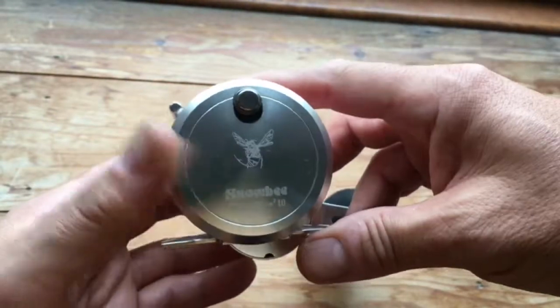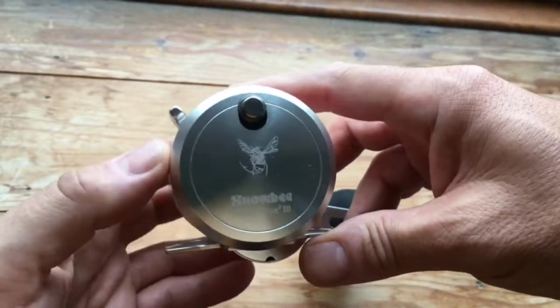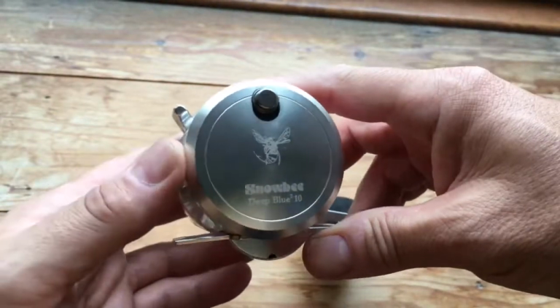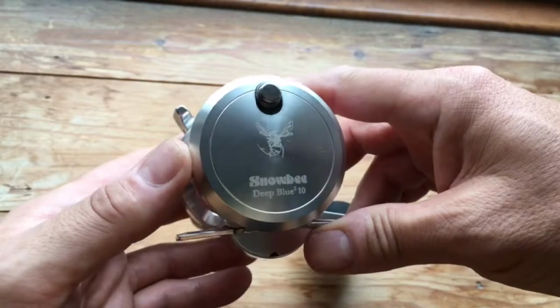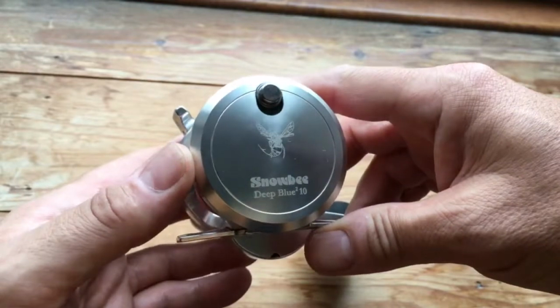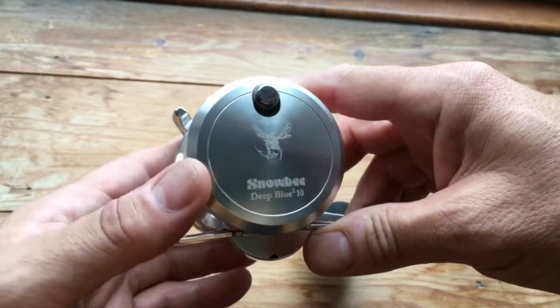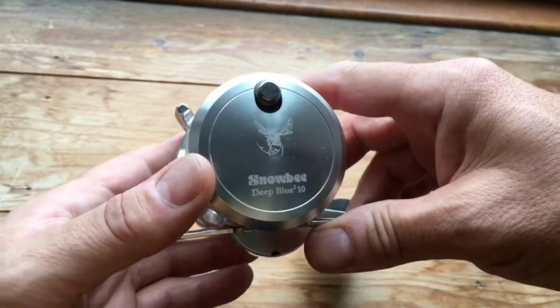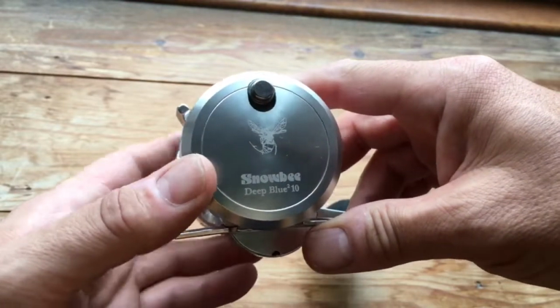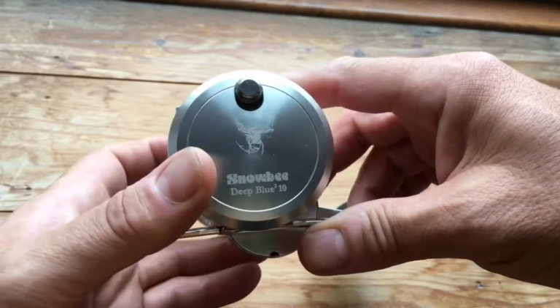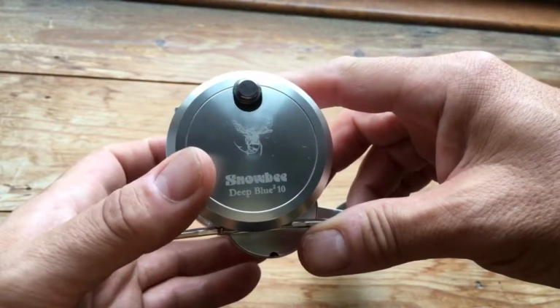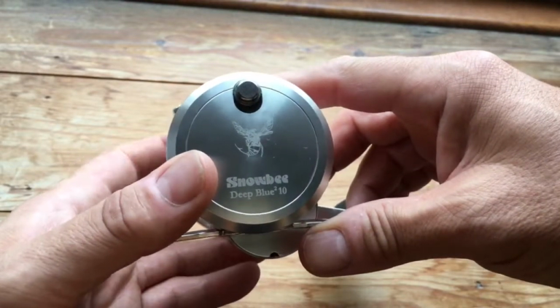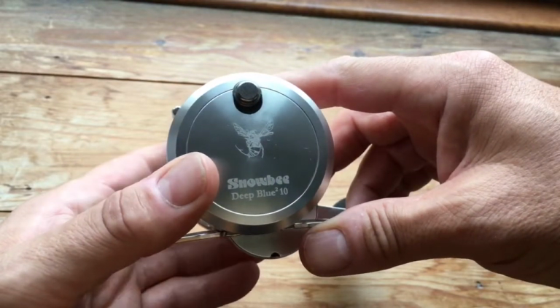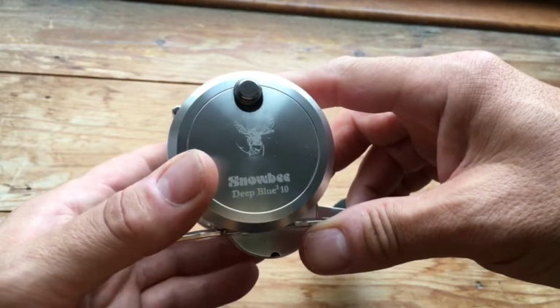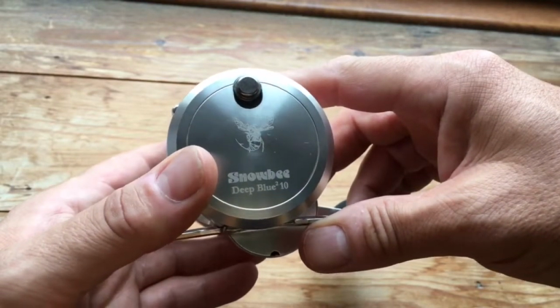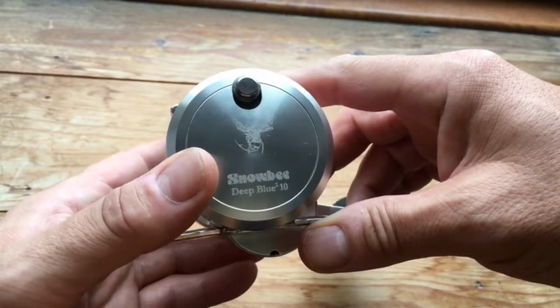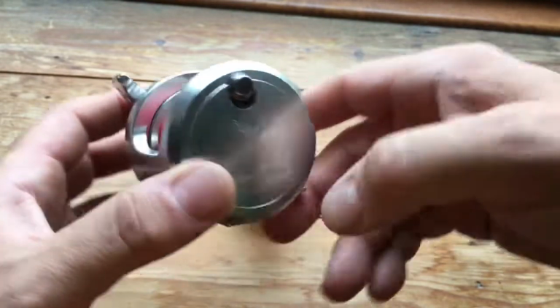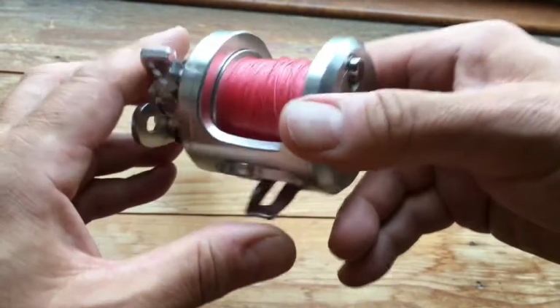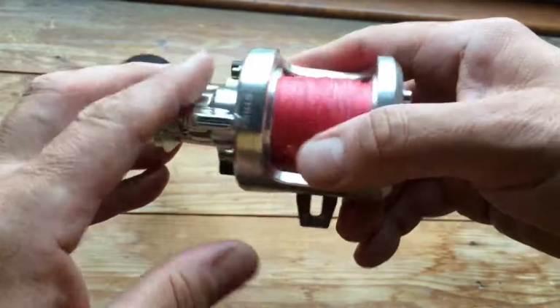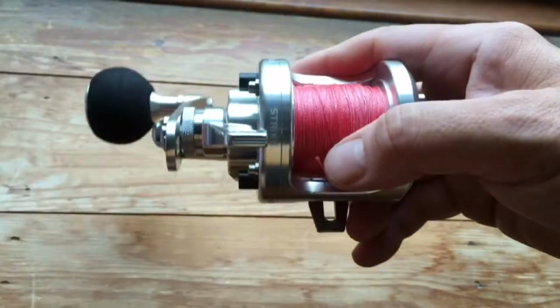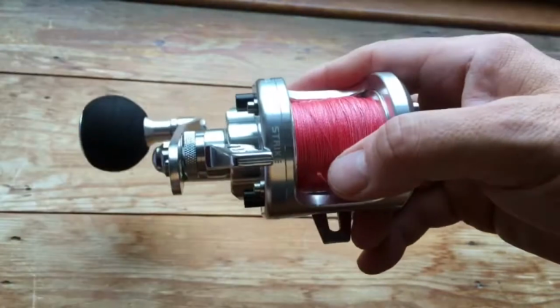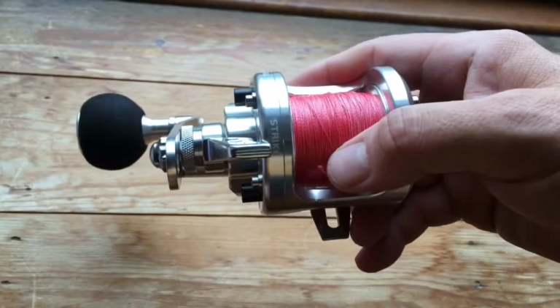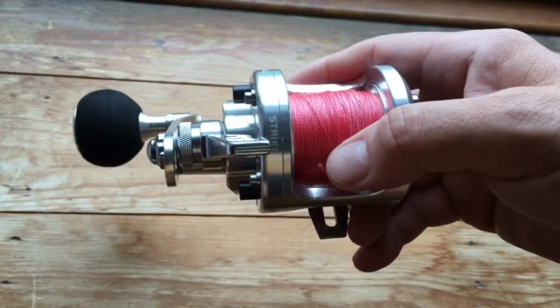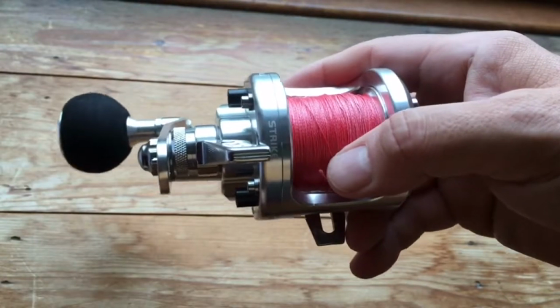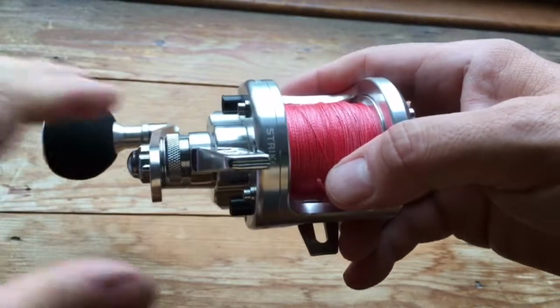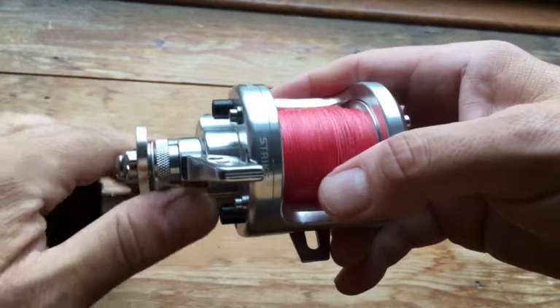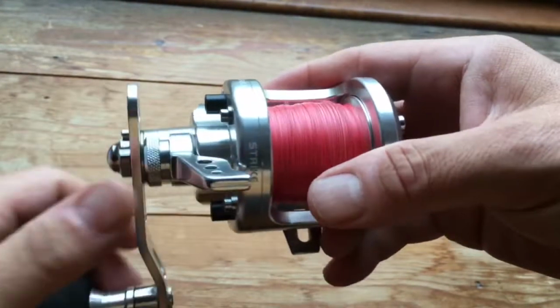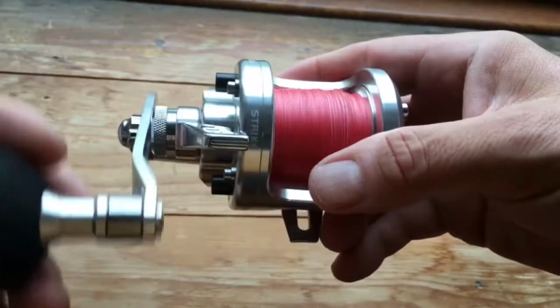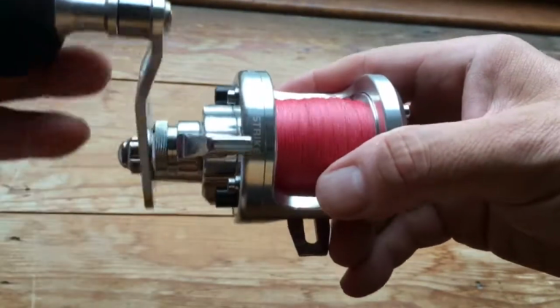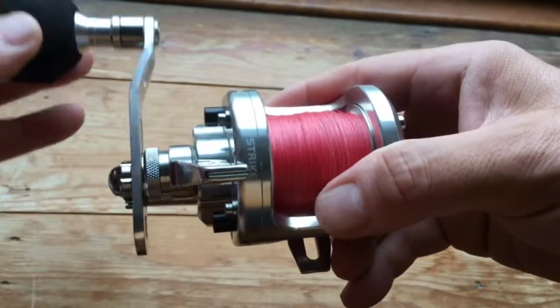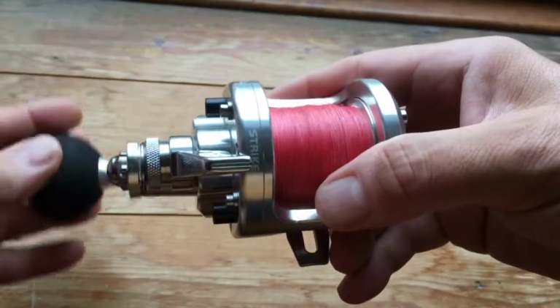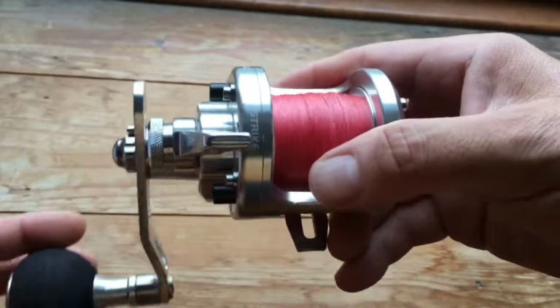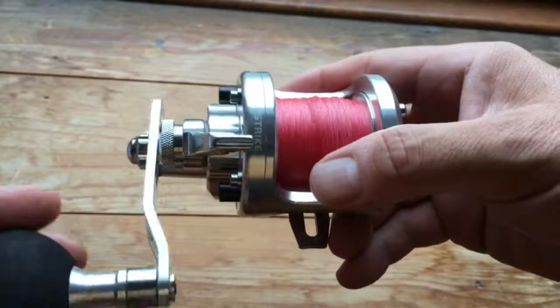This model has now been superseded — there's a Deep Blue 3 version which is a two-speed reel, but they are around £150 or so more.